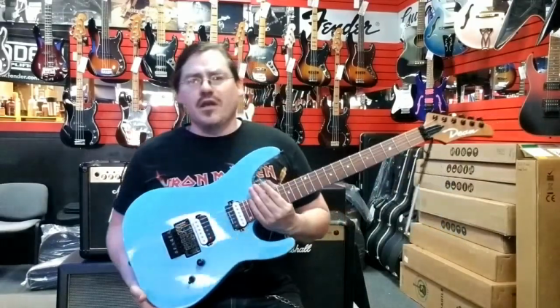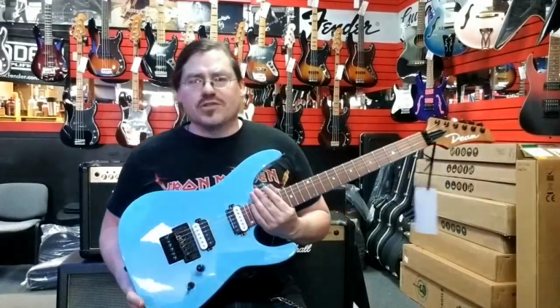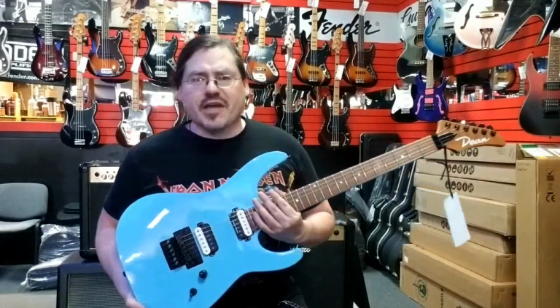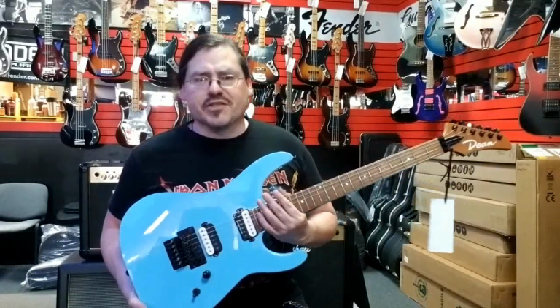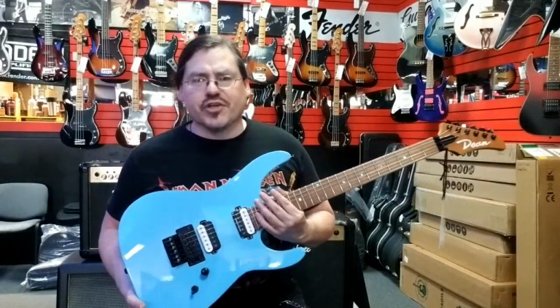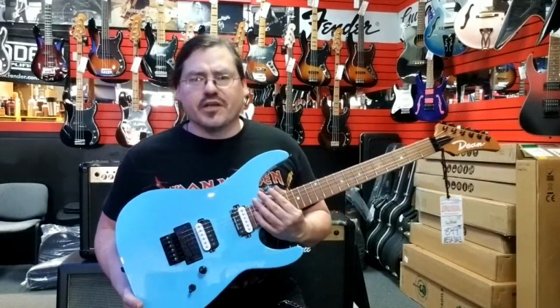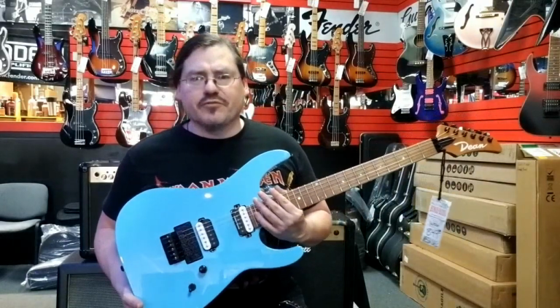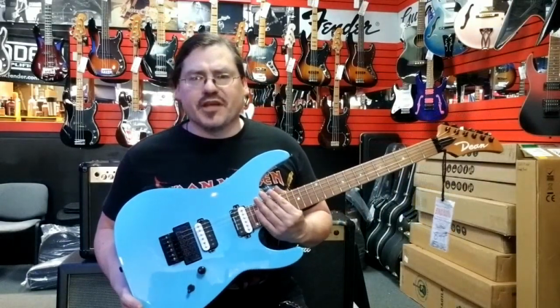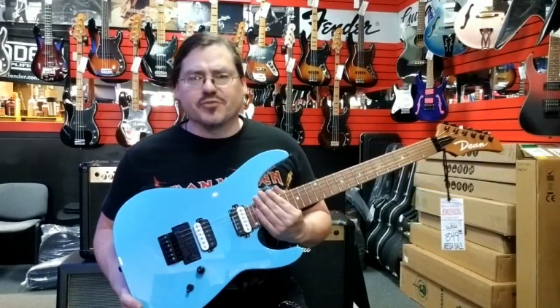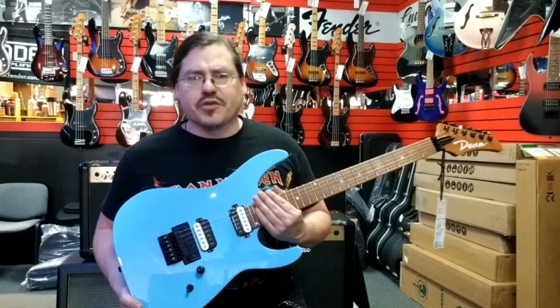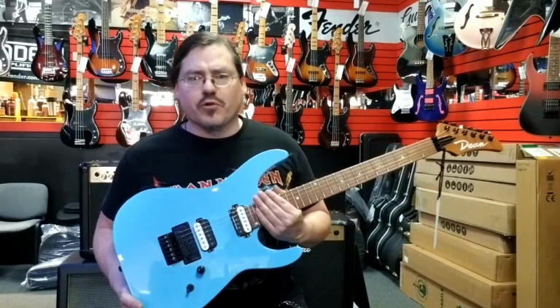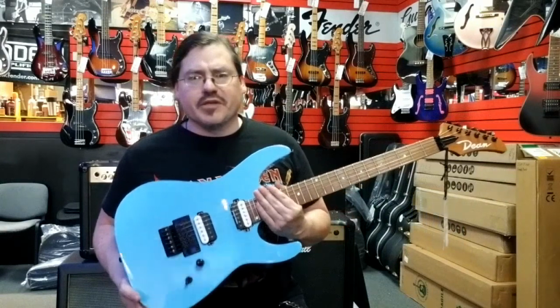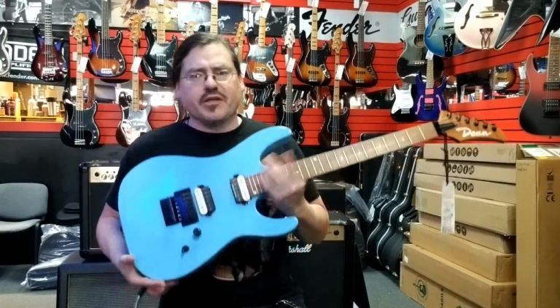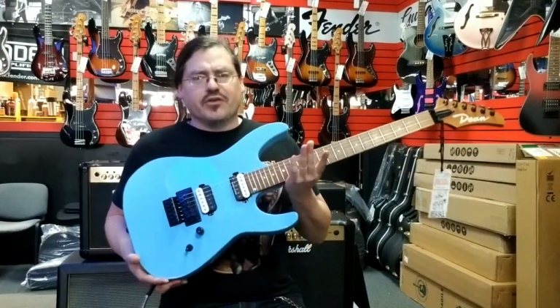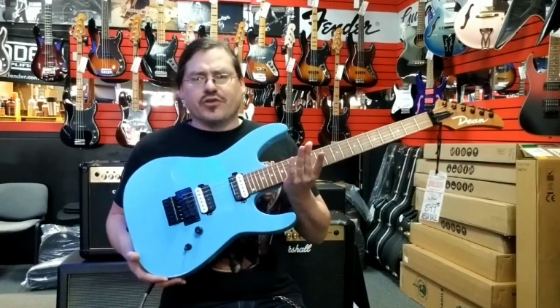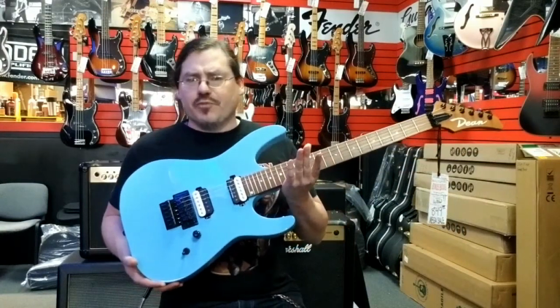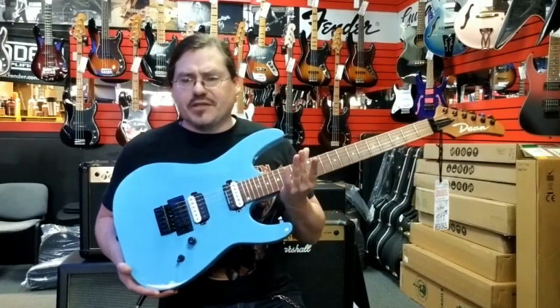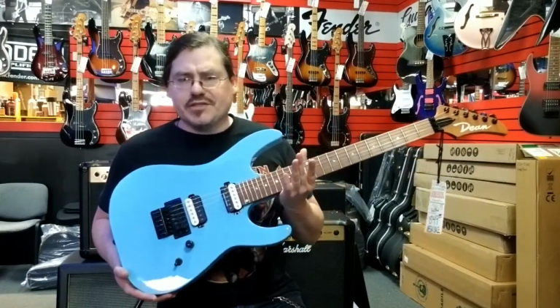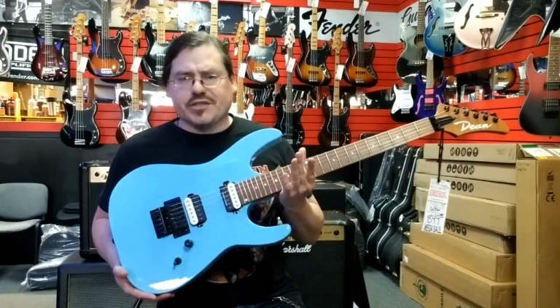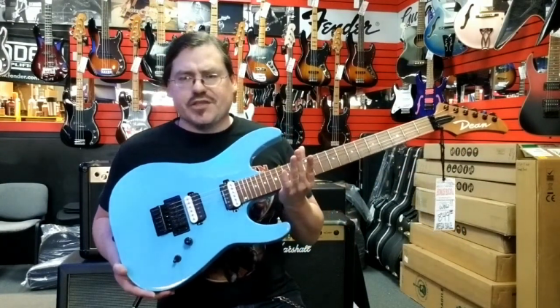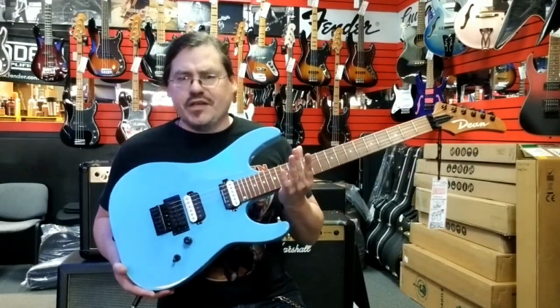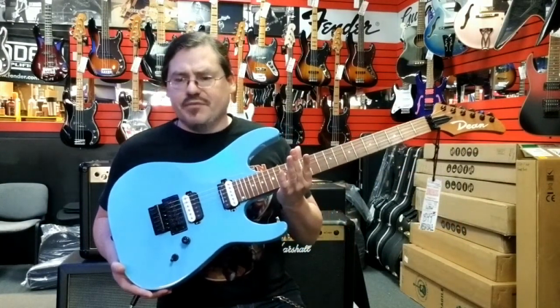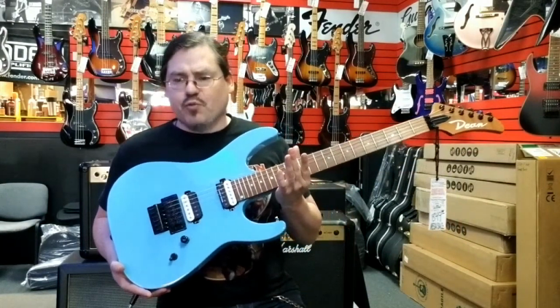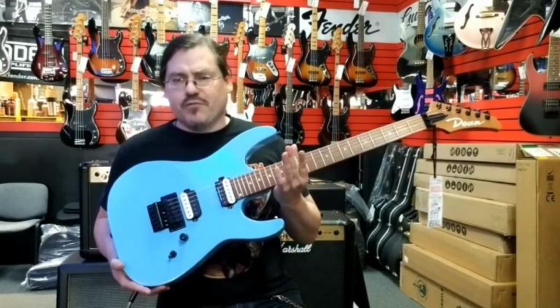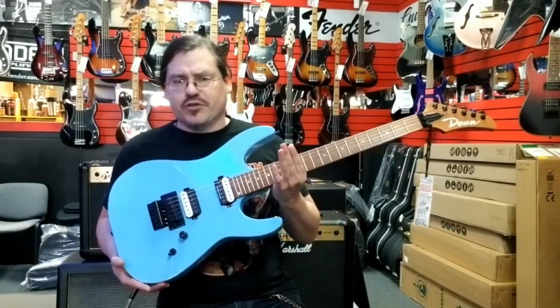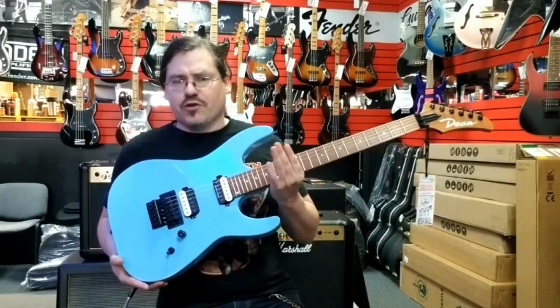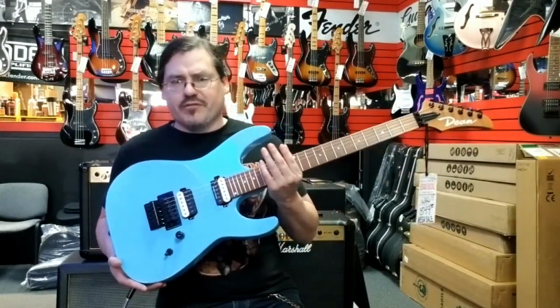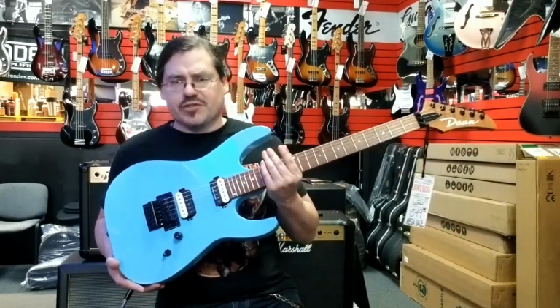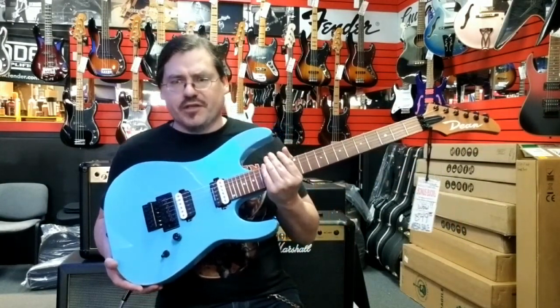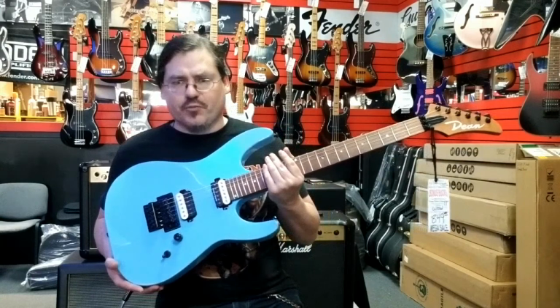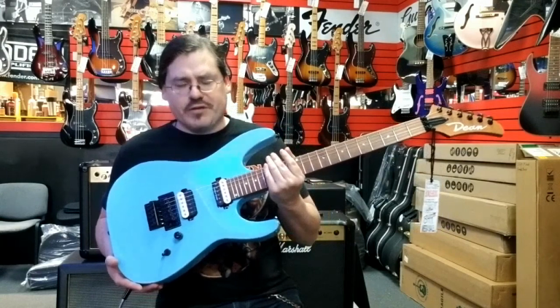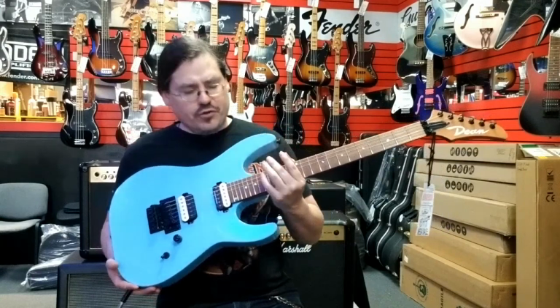What's up, guys? This is John coming to you from Texas Music Emporium again, talking to you about this Dean MD-24 guitar we have on sale on Reverb.